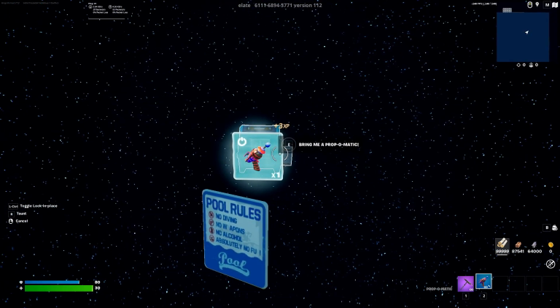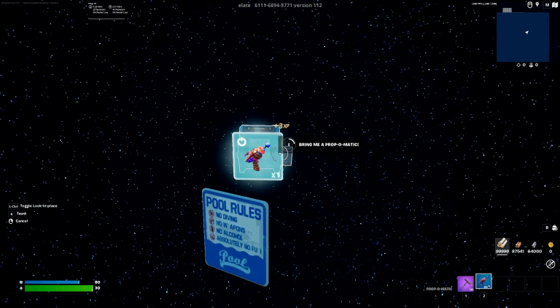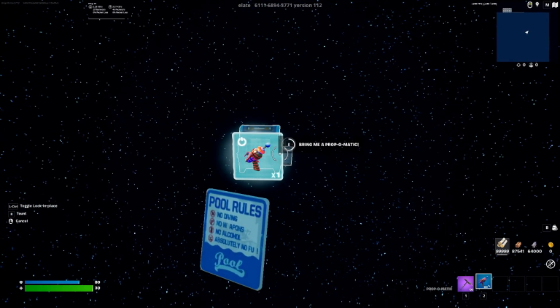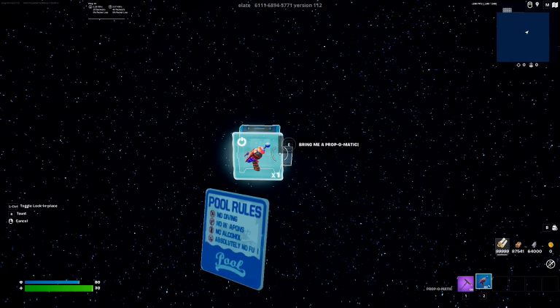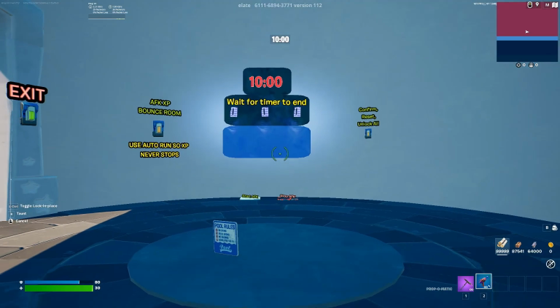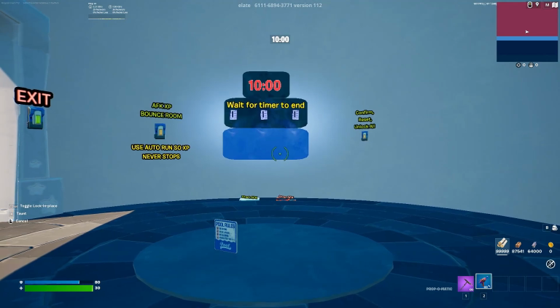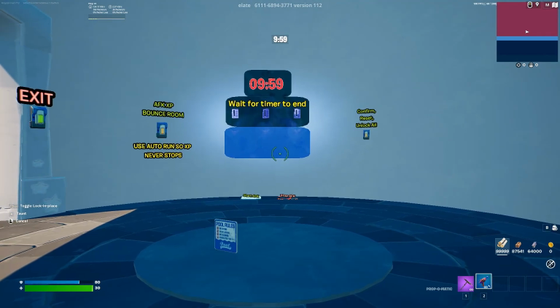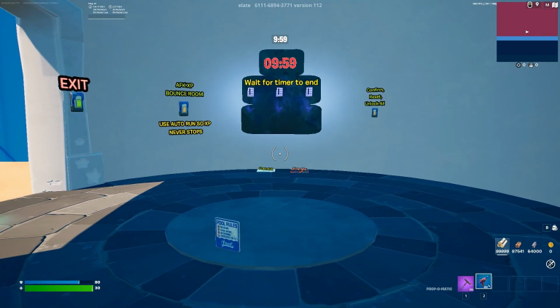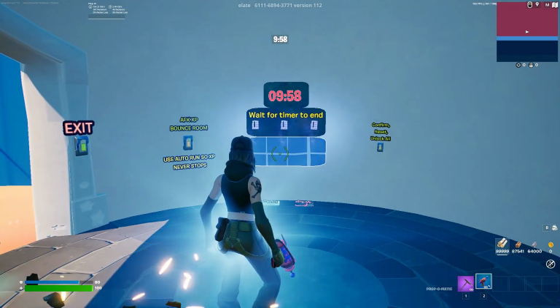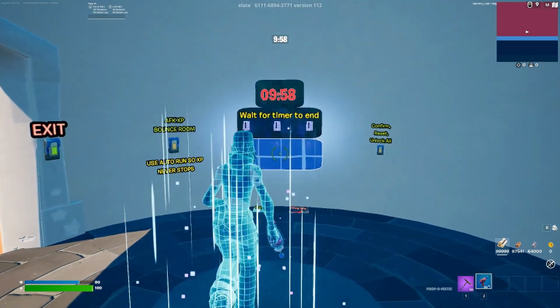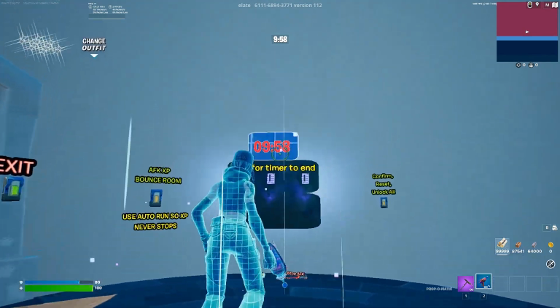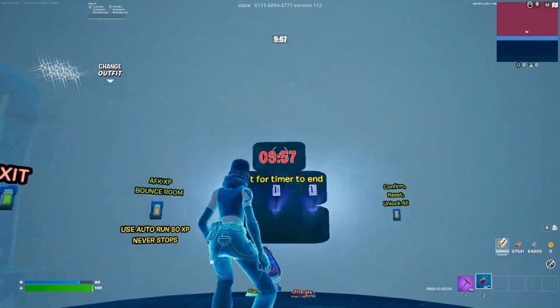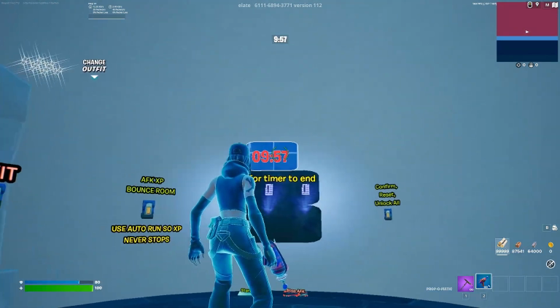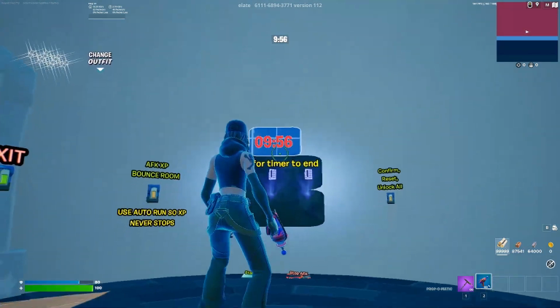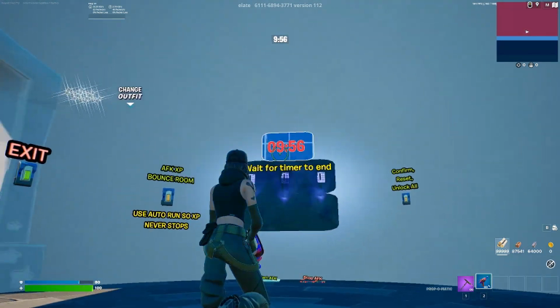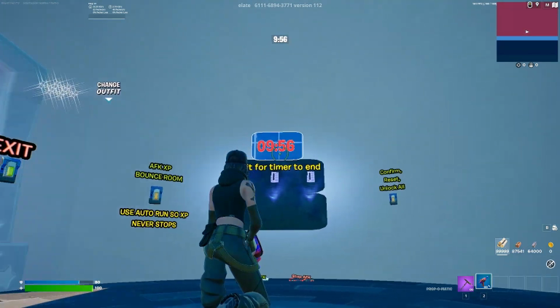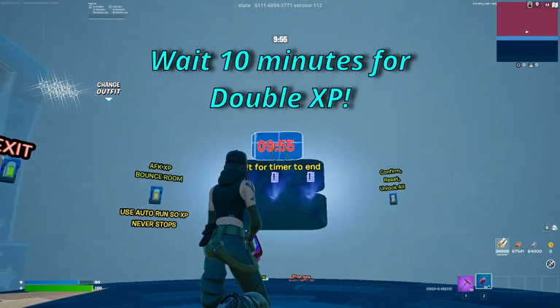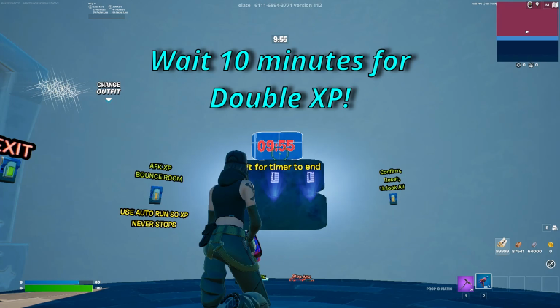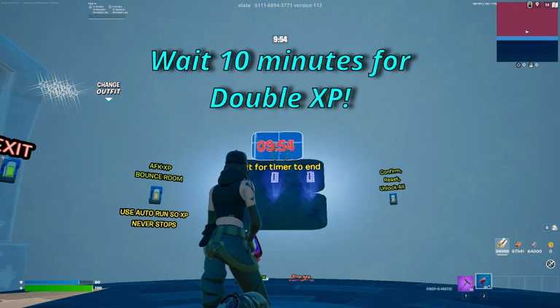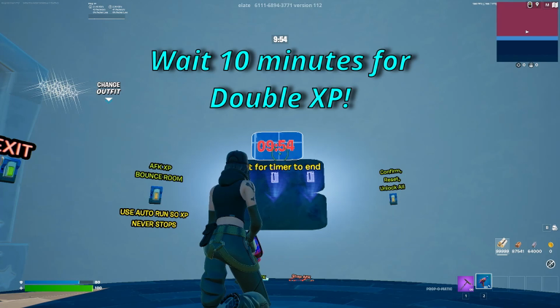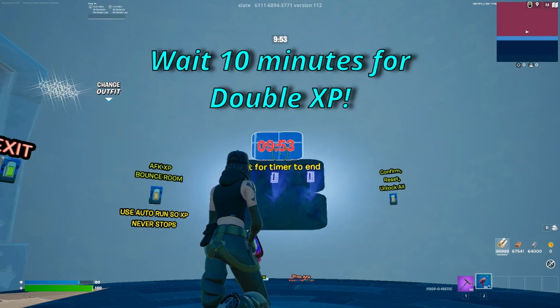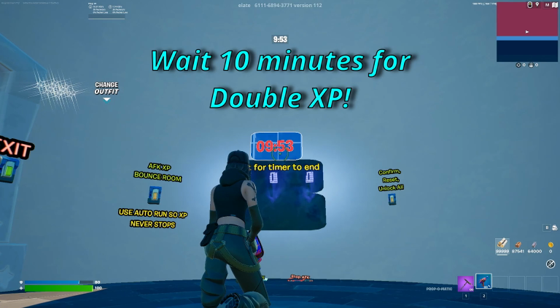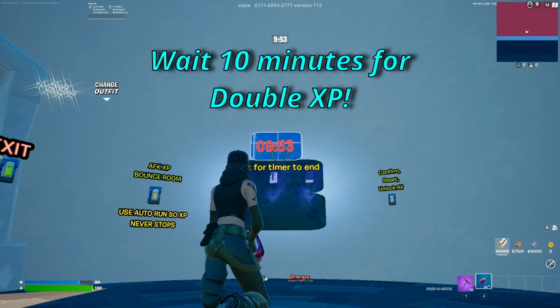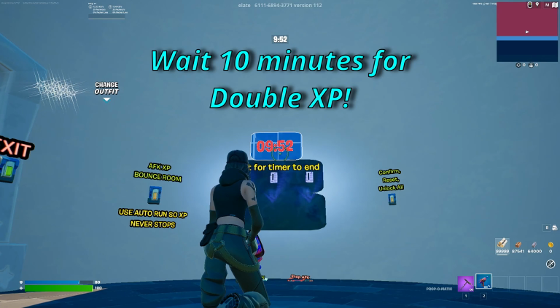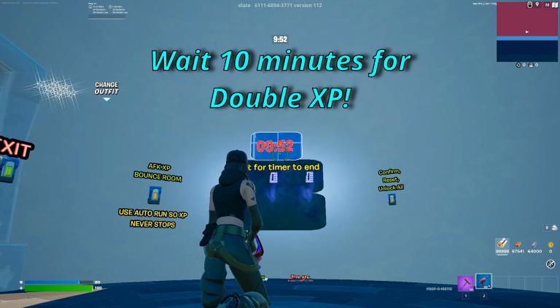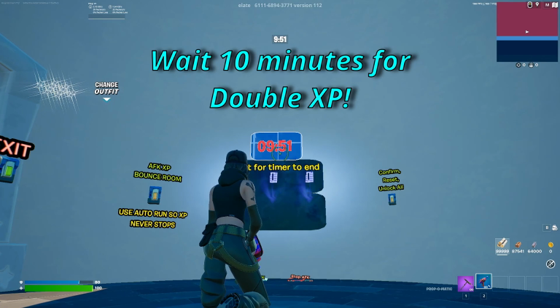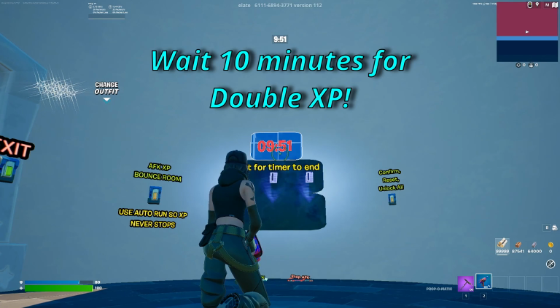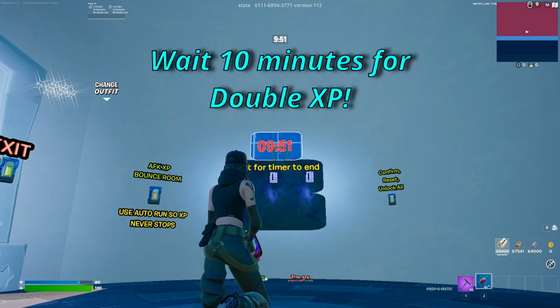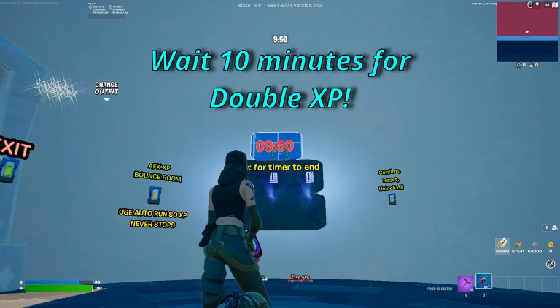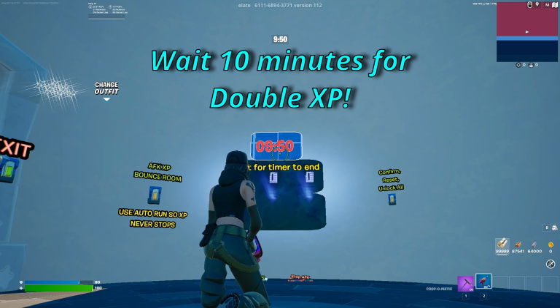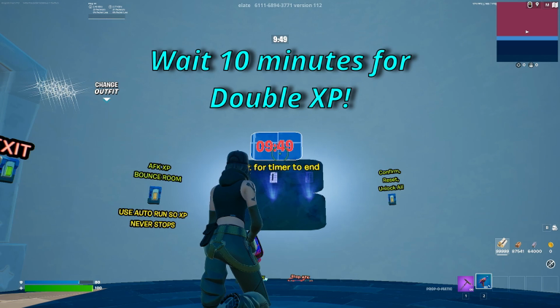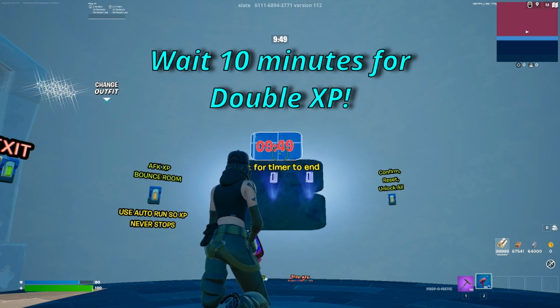Now that we're at the sign, interact with it — that's going to teleport us to this area. We're going to have this 10-minute timer right here. Wait the 10 minutes. You can wait 15 to 20 minutes if you really want a ton of XP, but after the 10-minute timer expires we'll come back and show you where the XP glitches are.